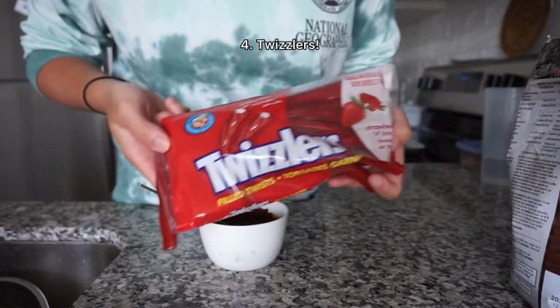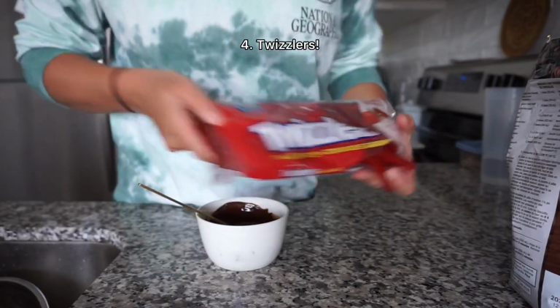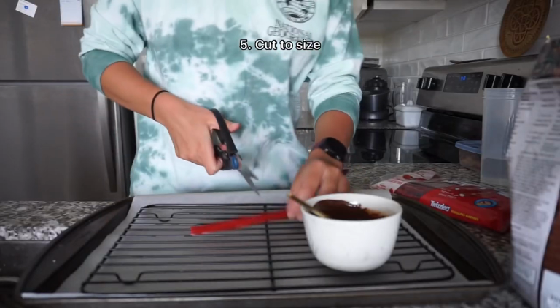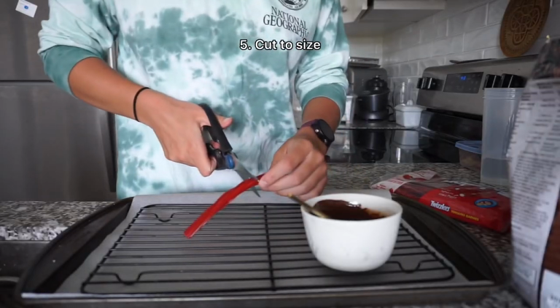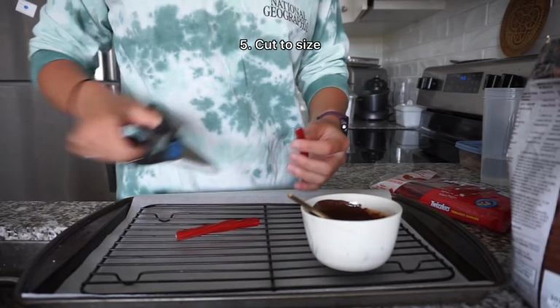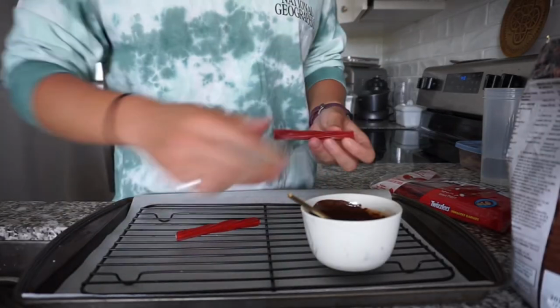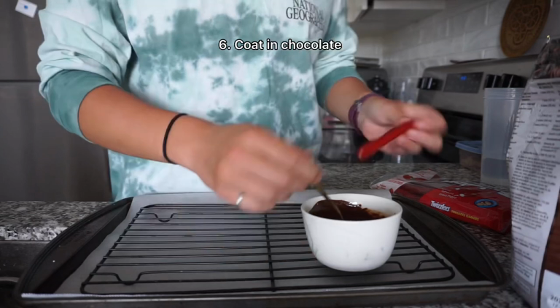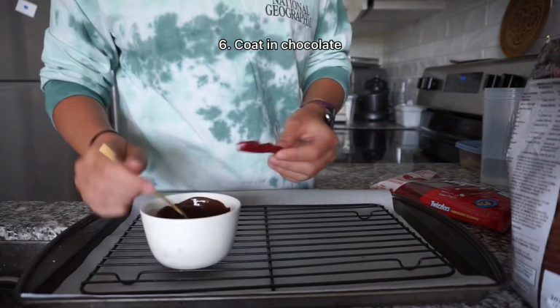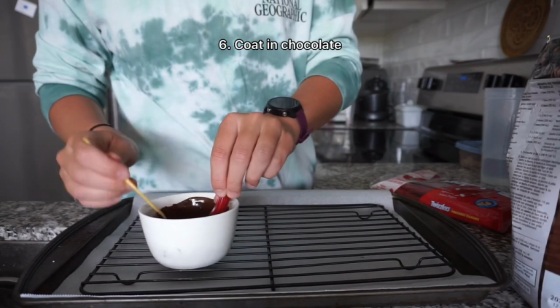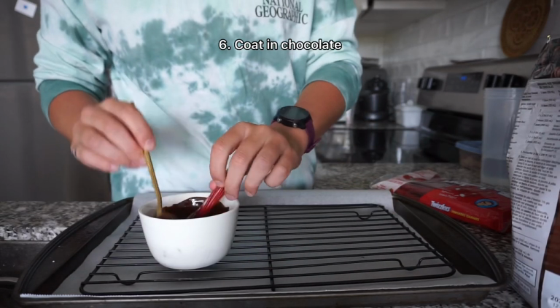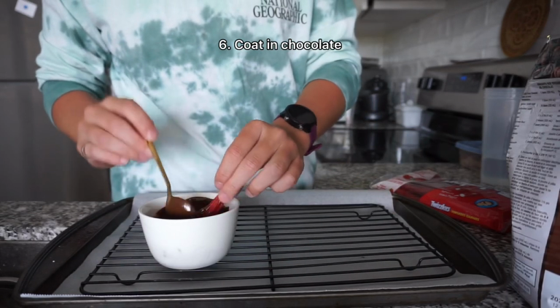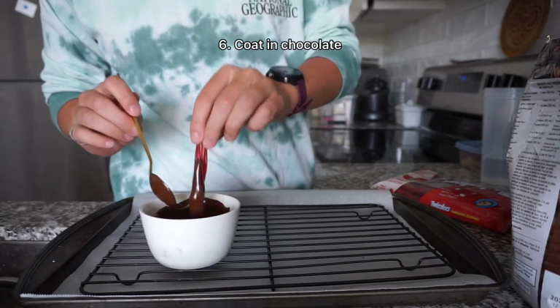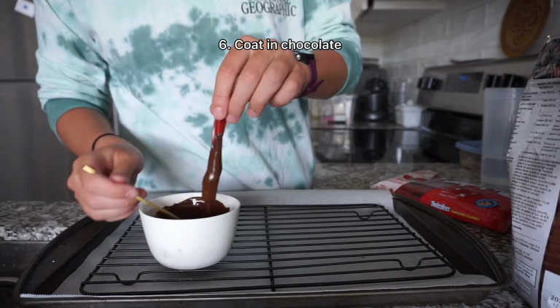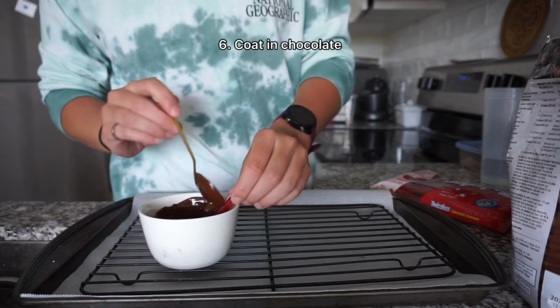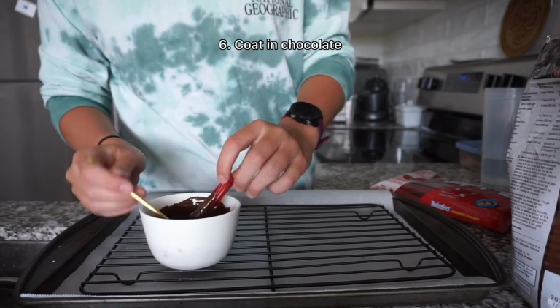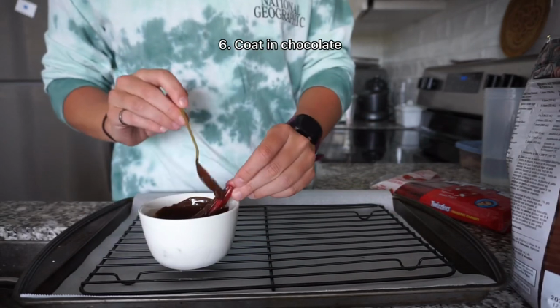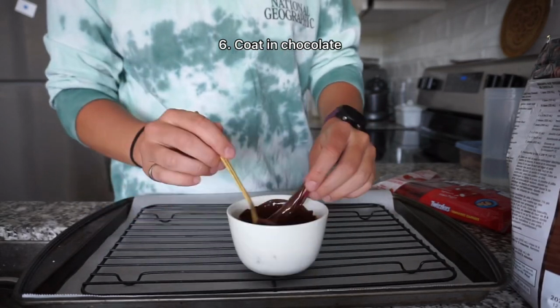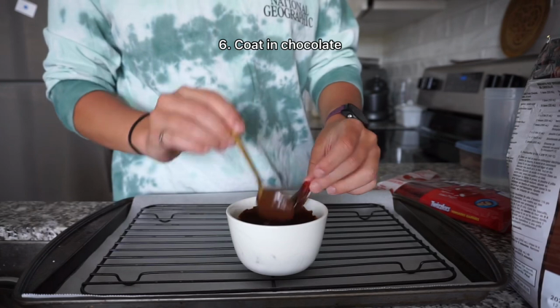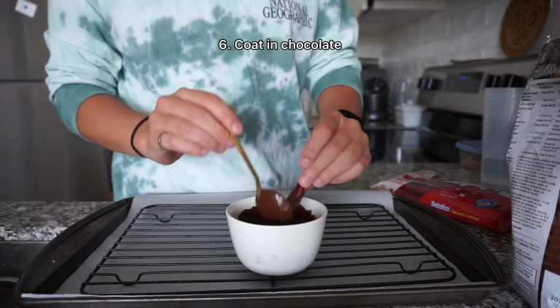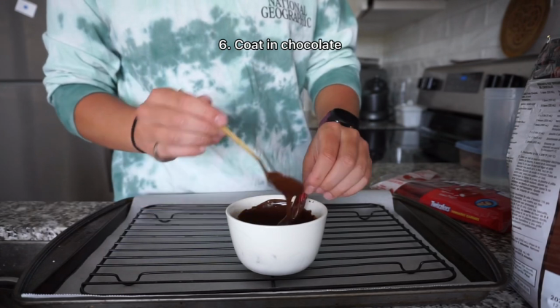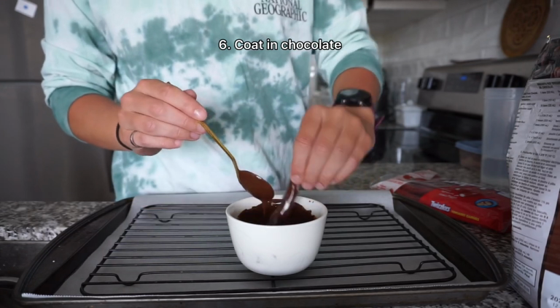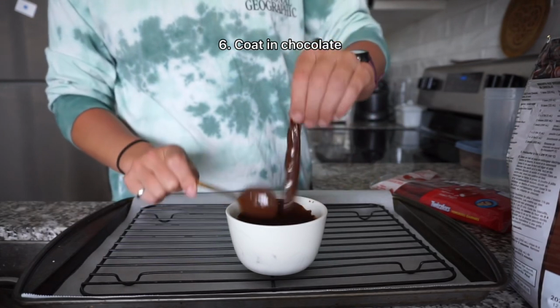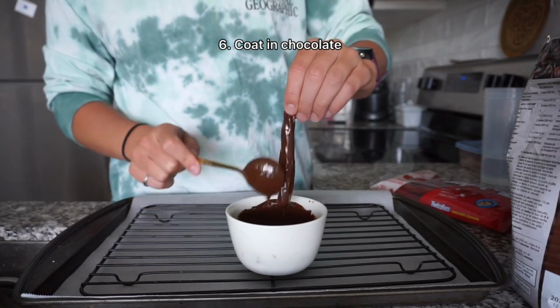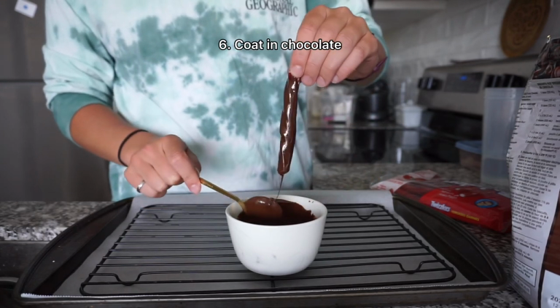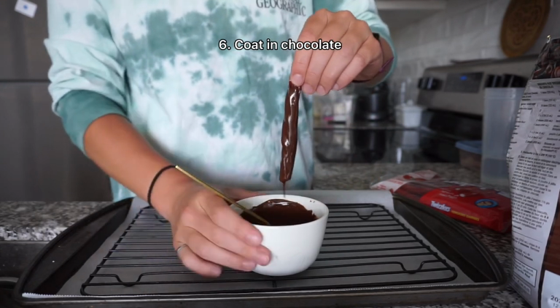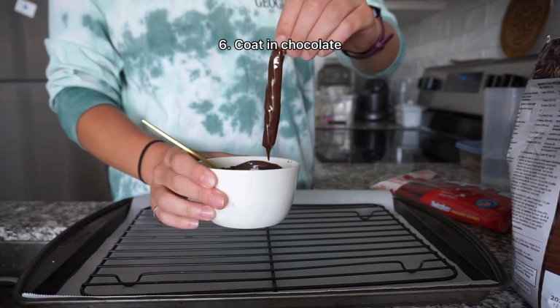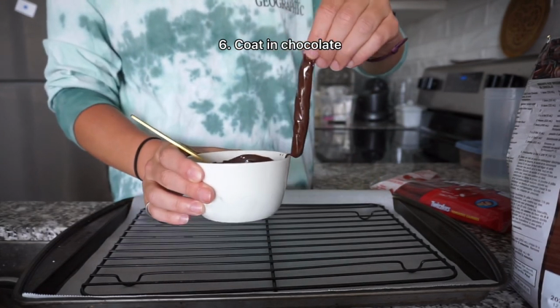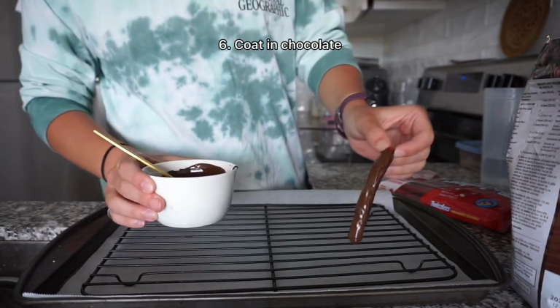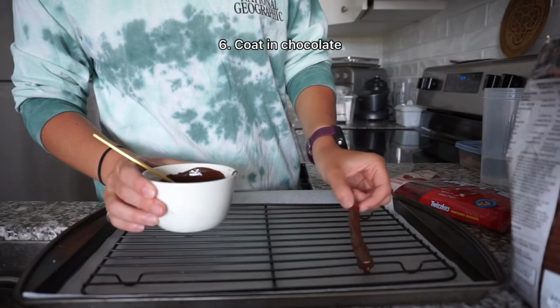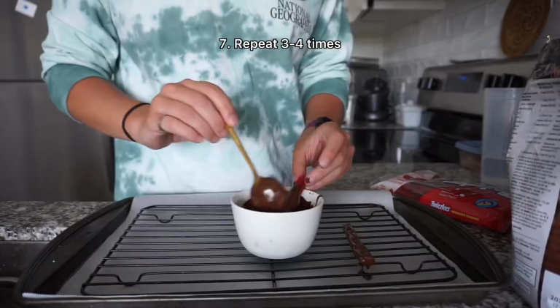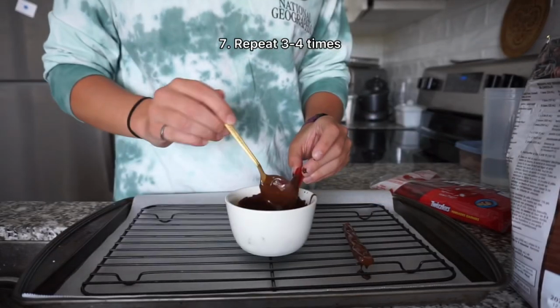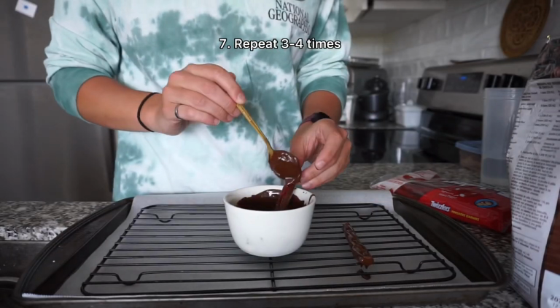Then take some Twizzlers. I cut them in half so they'd be the right size for the cake and then coated them in chocolate. I chose Twizzlers because they have that rib texture that kind of reminded me of rebar, but you can use anything. One of the other options I had was some pretzels, however I do think that the licorice looks the best.